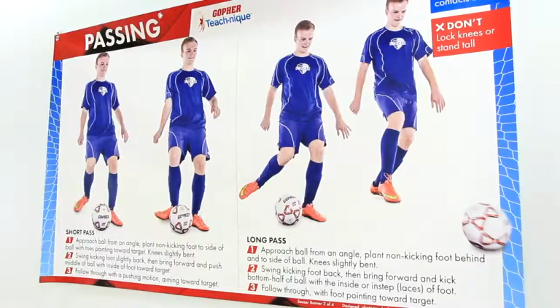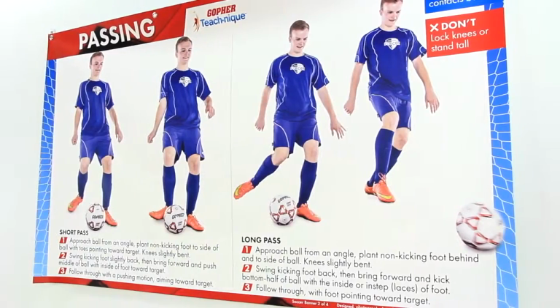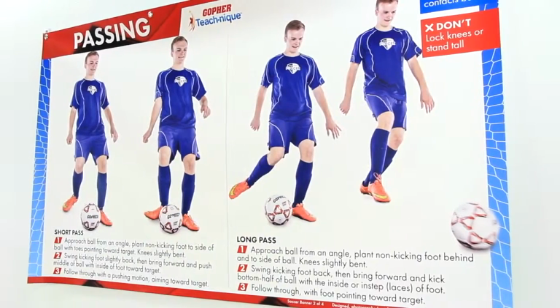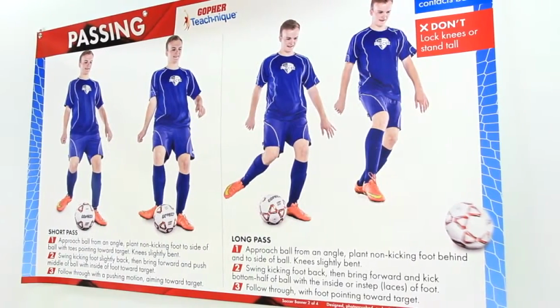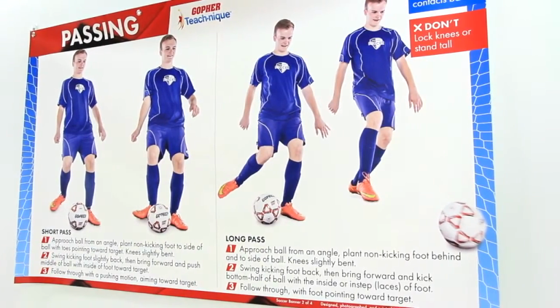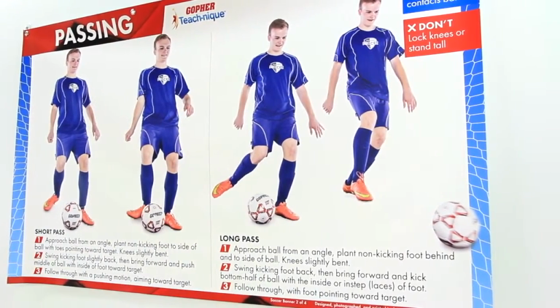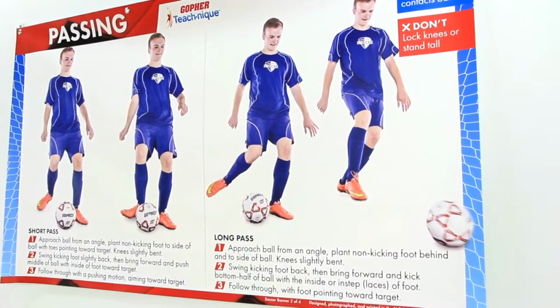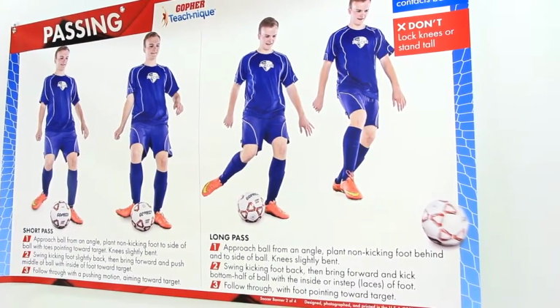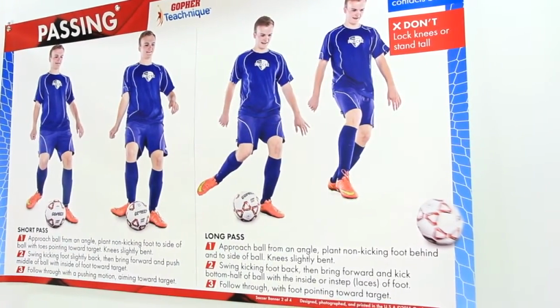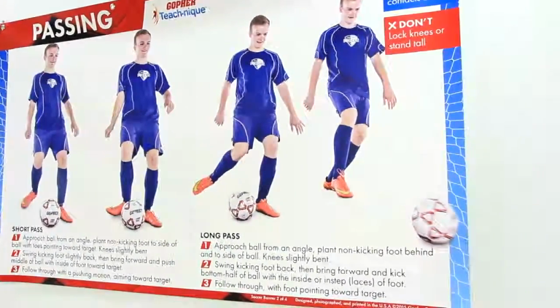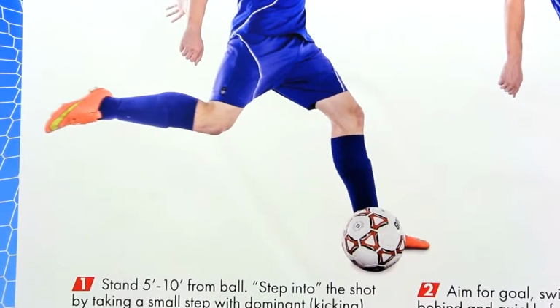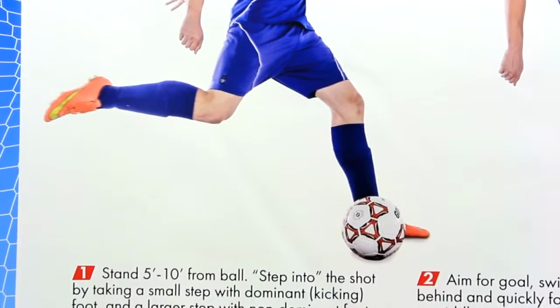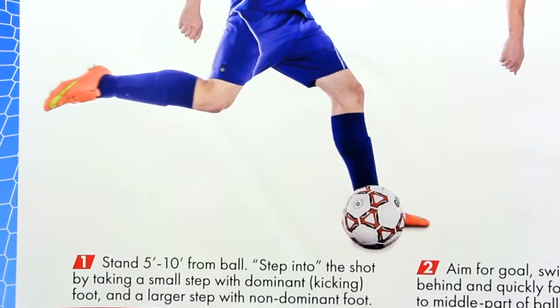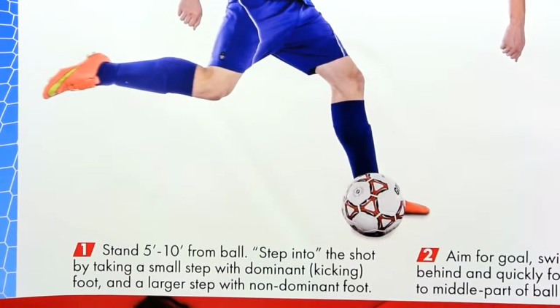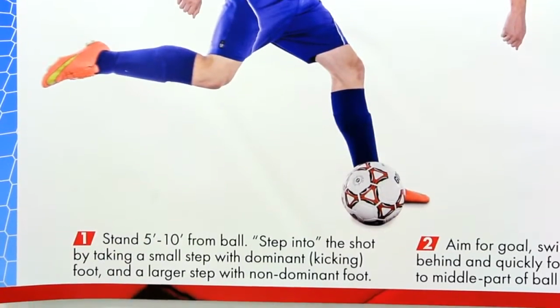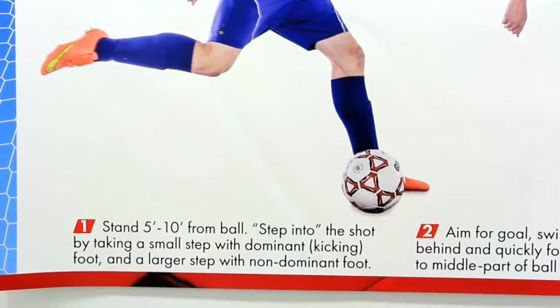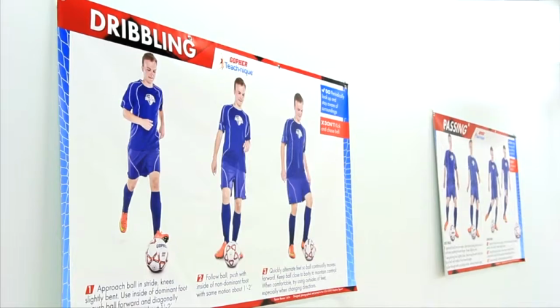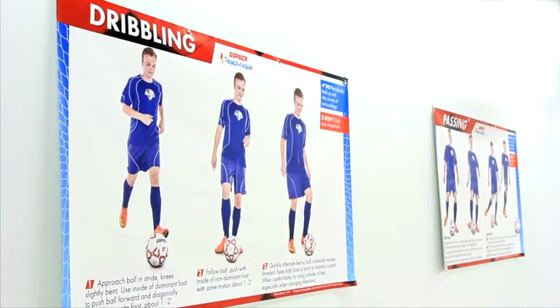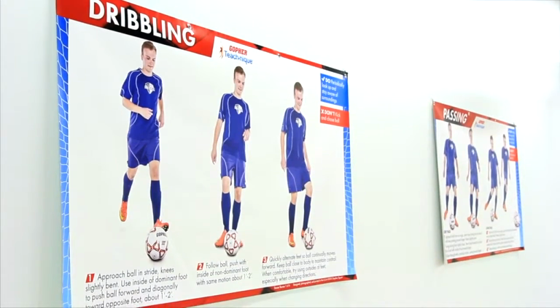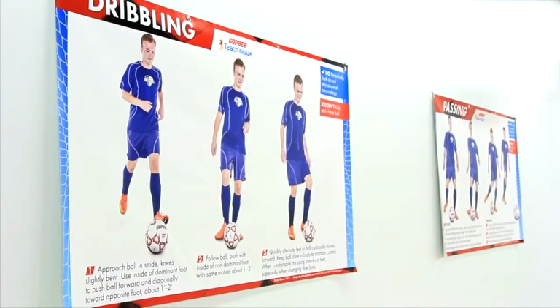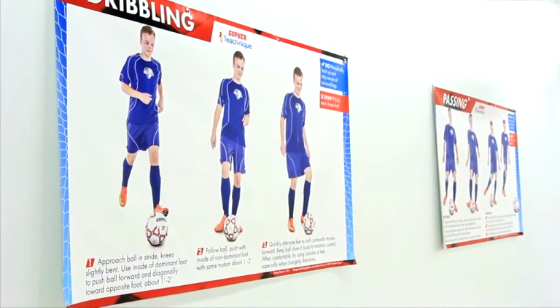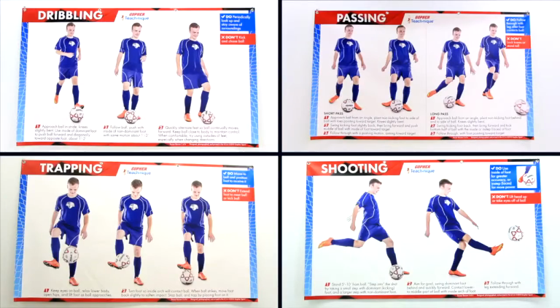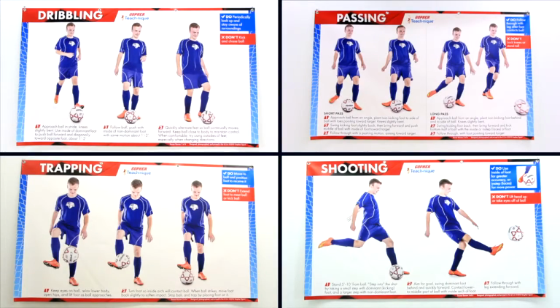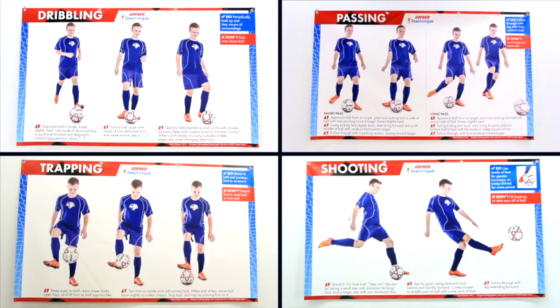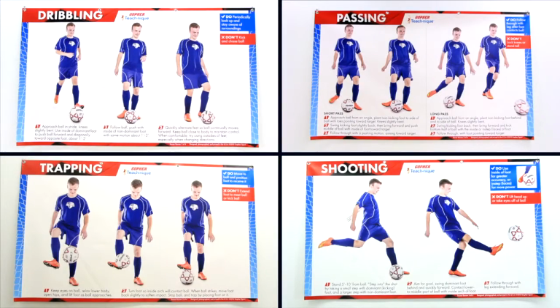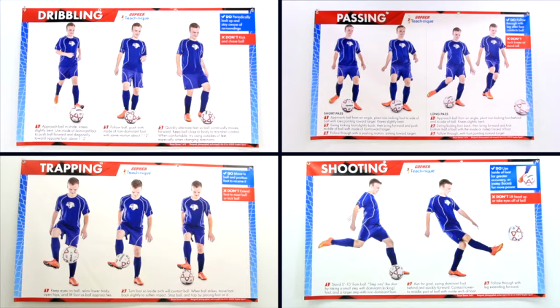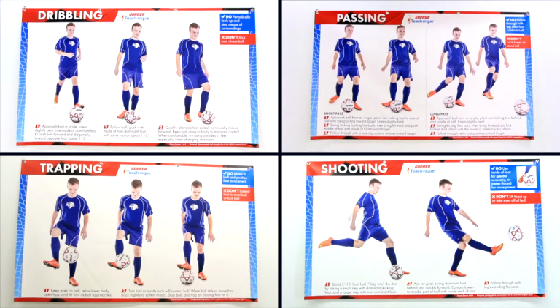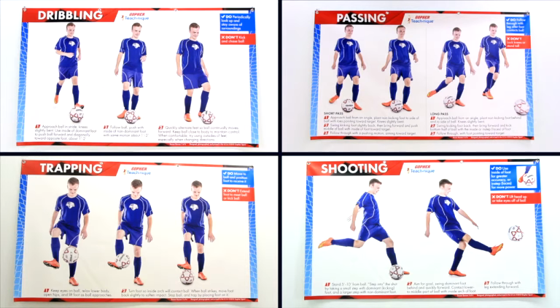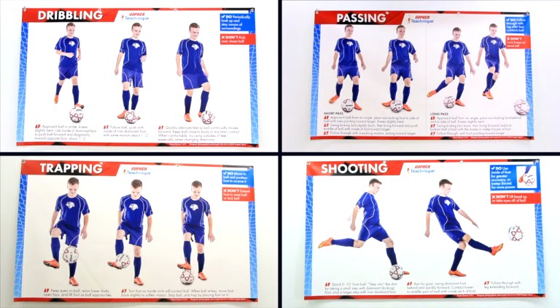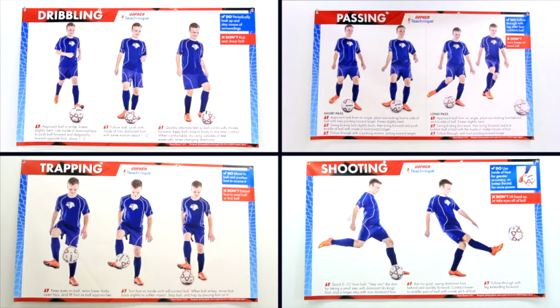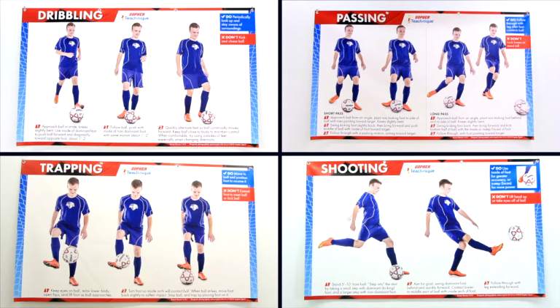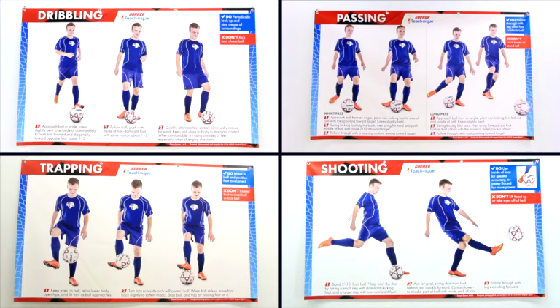Large photos clearly show the progression of each soccer drill and are paired with detailed step-by-step instruction that can easily be seen from across the gym. A set of four includes four drills: dribbling, passing, trapping, and shooting.